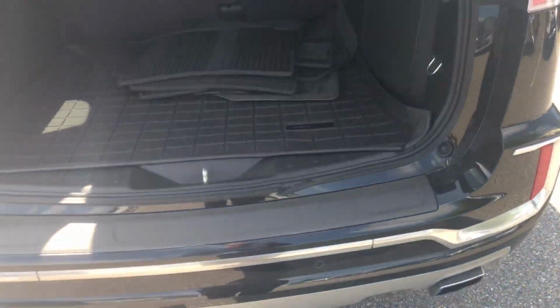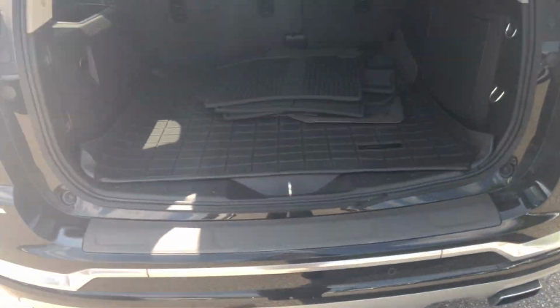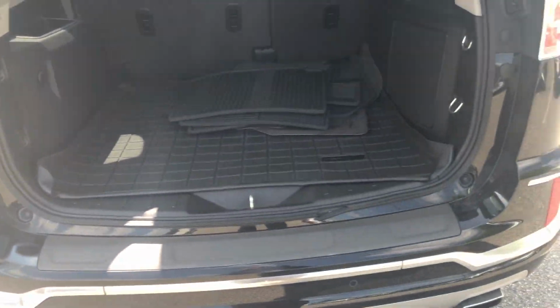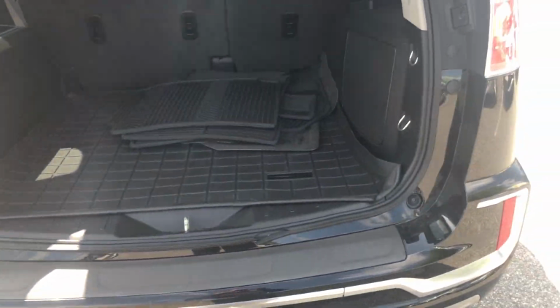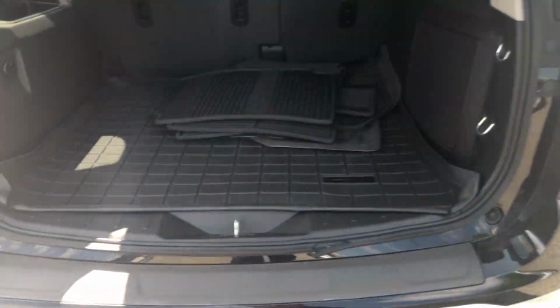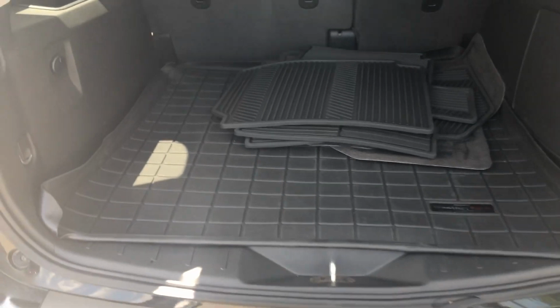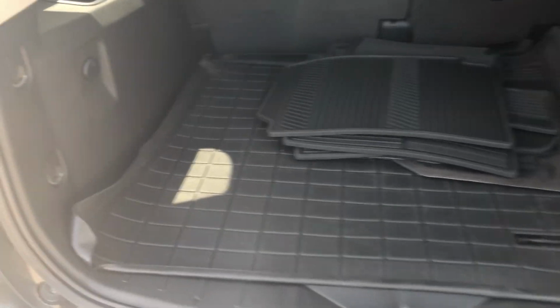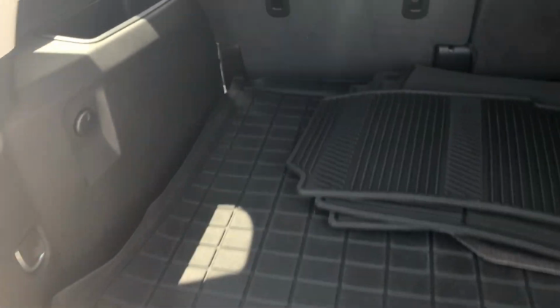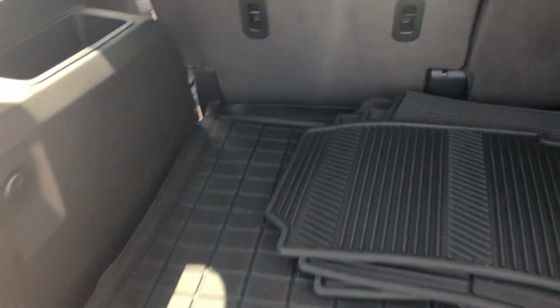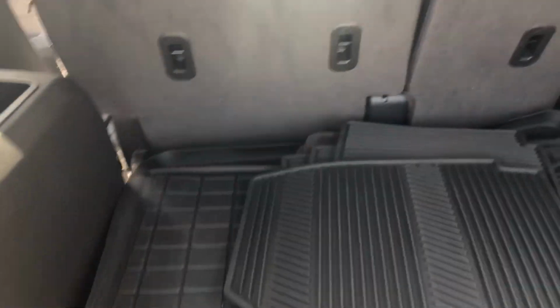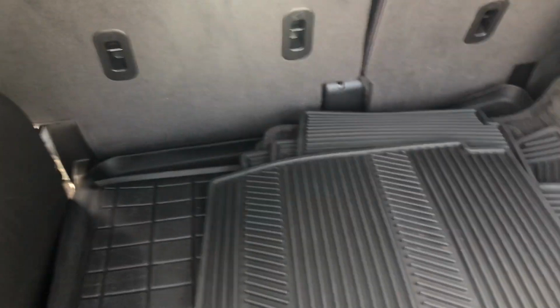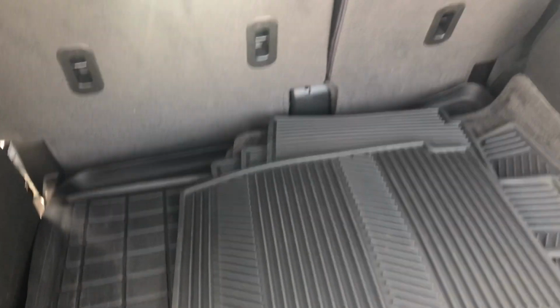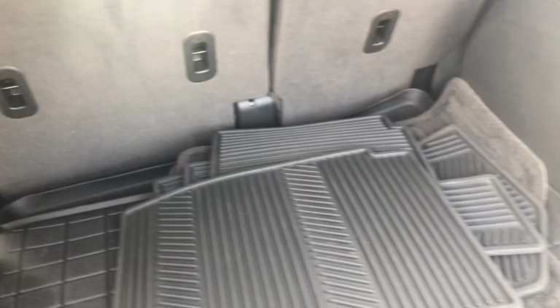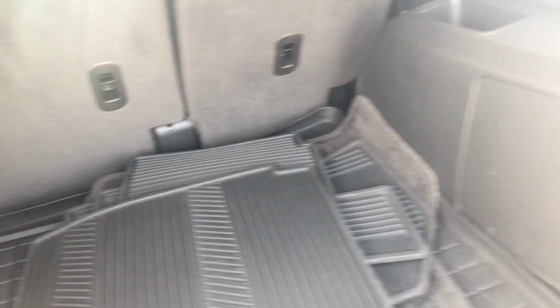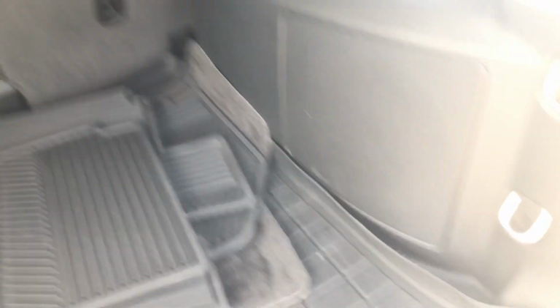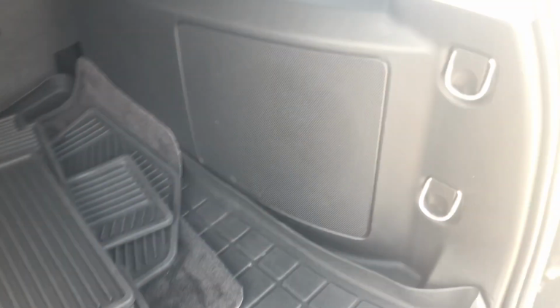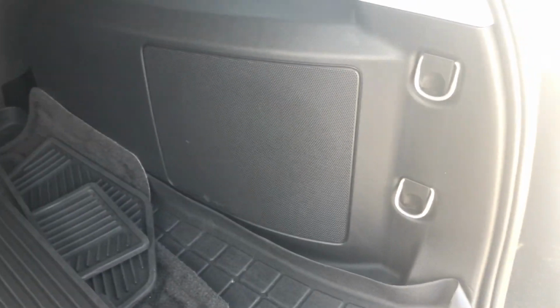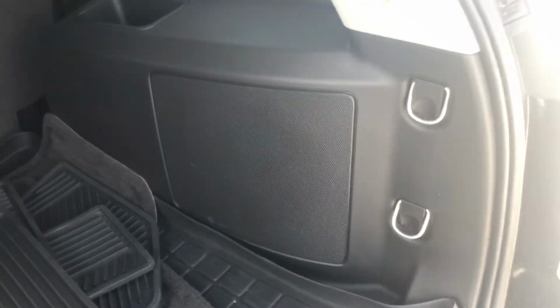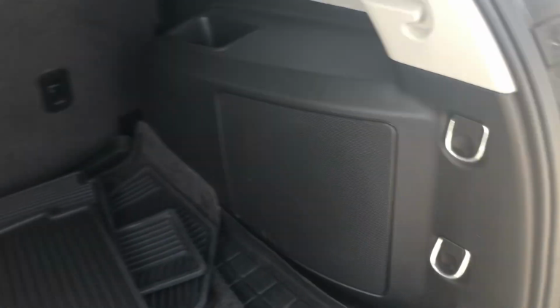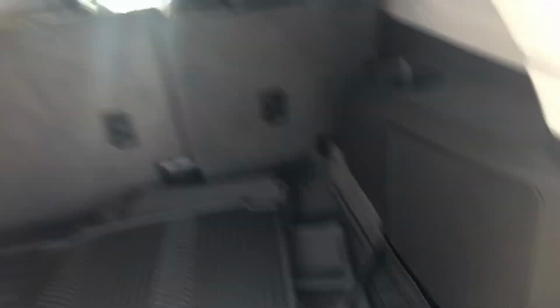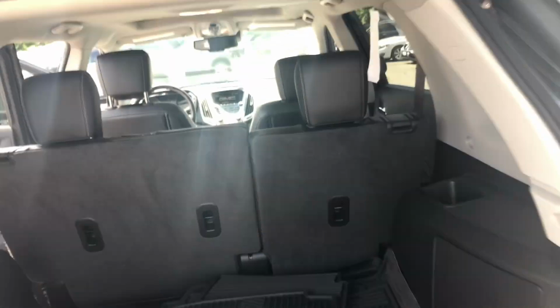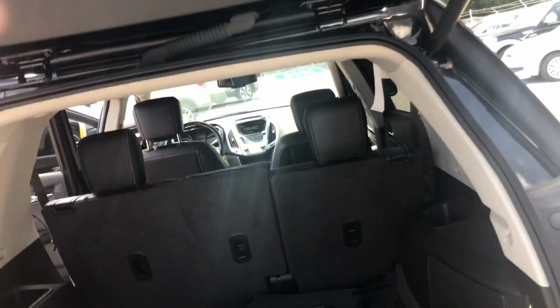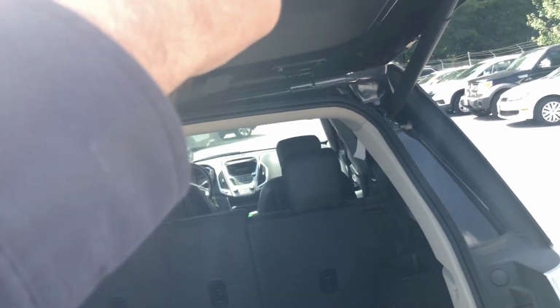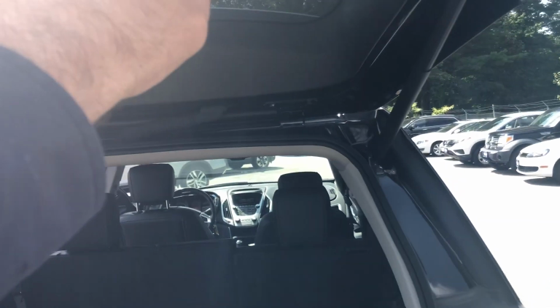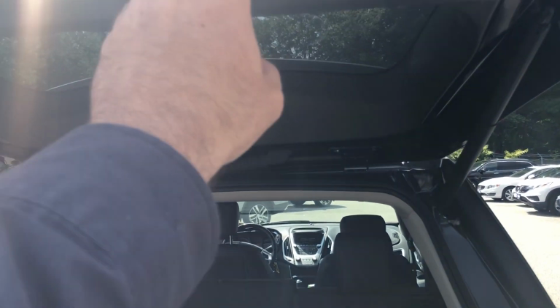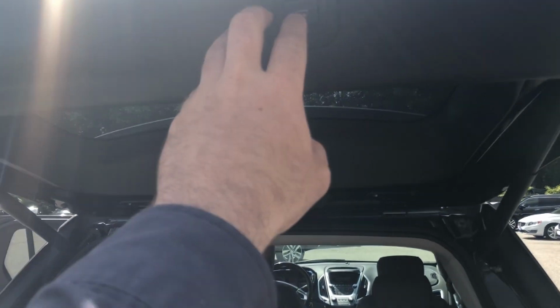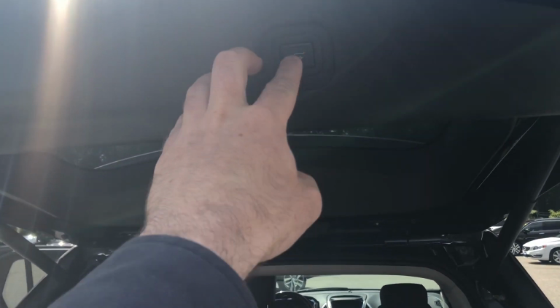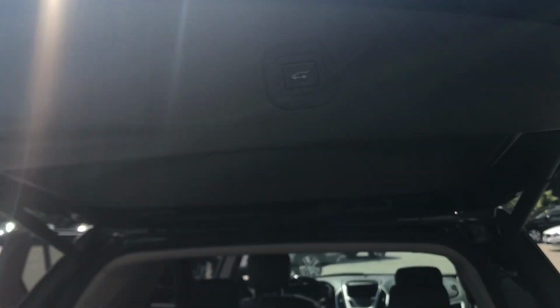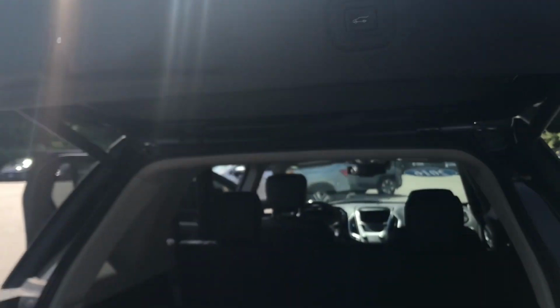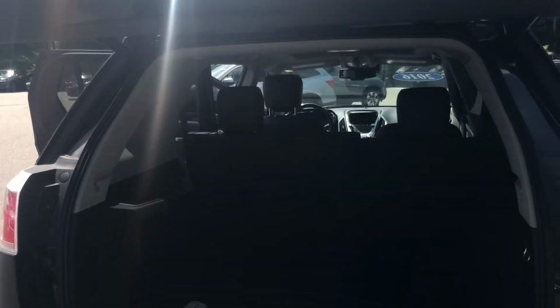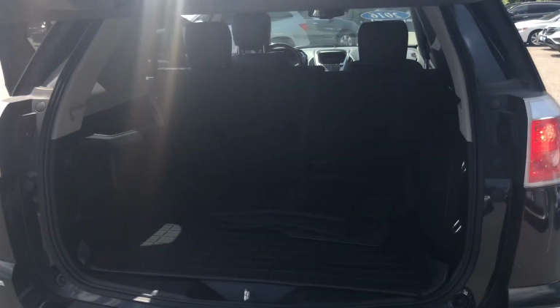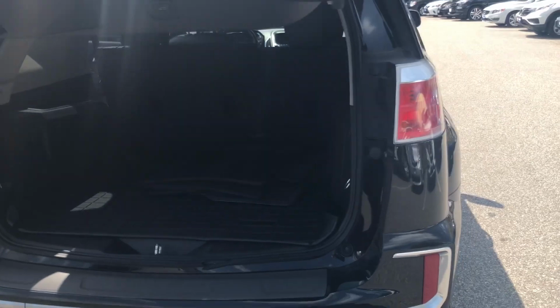There it is — all-season floor mats and trunk cargo liner right there. It's got 60/40 fold-down seating. And there's your big subwoofer right there. It also has a power lift gate that closes for you, so you don't even have to worry about it.